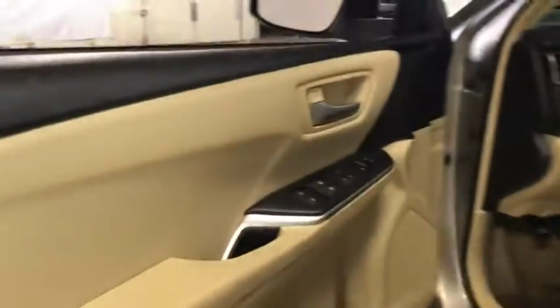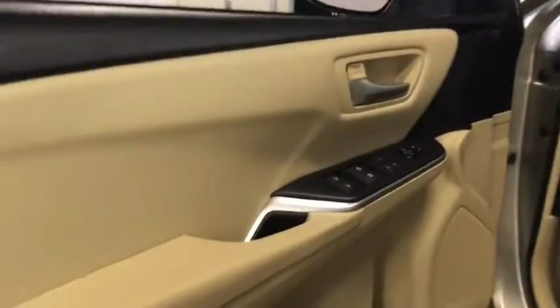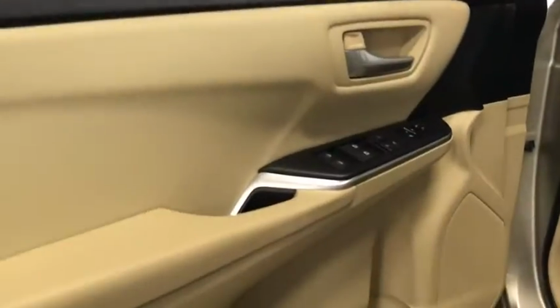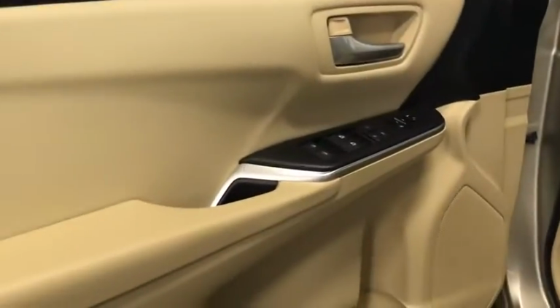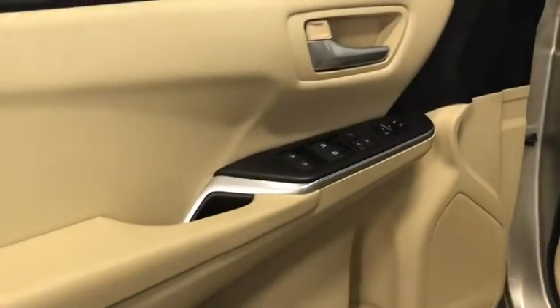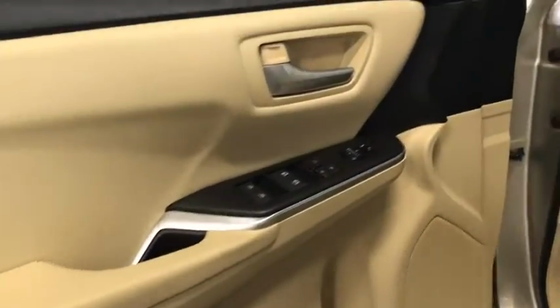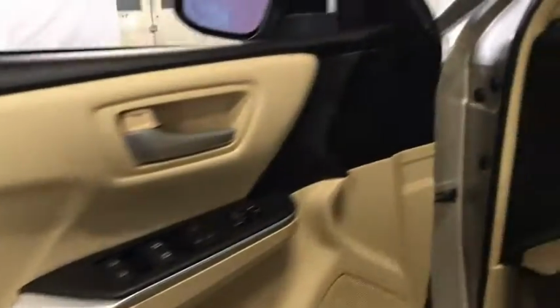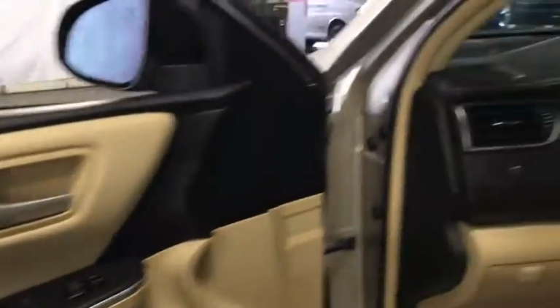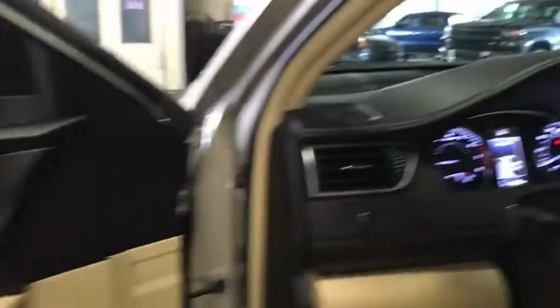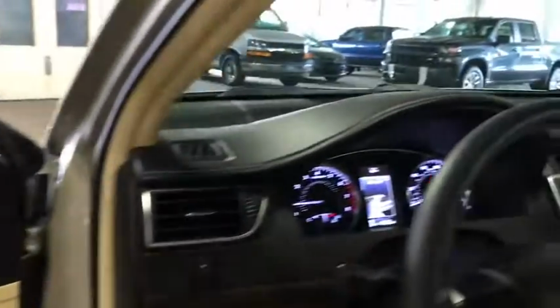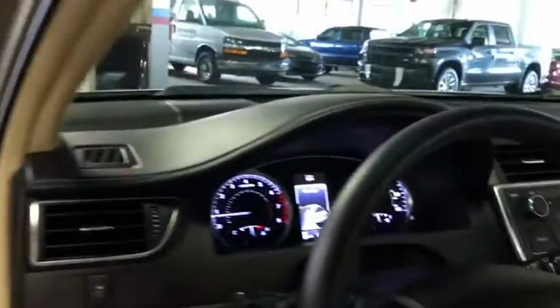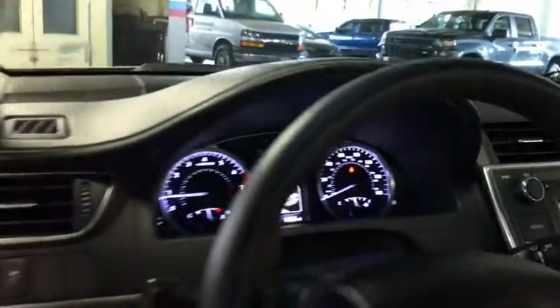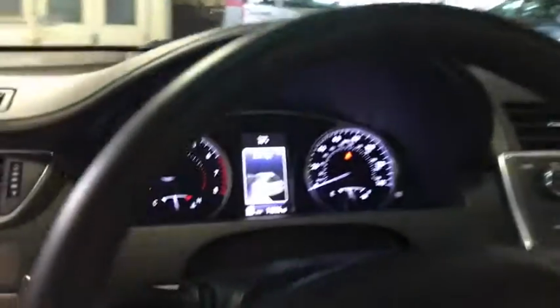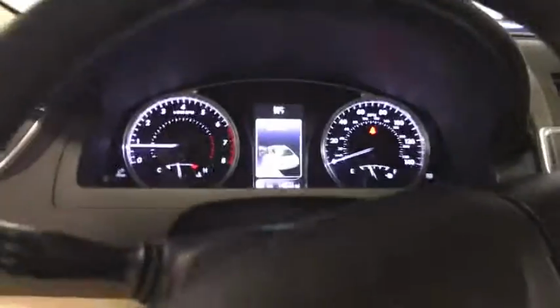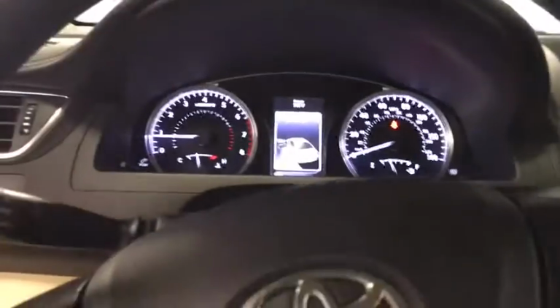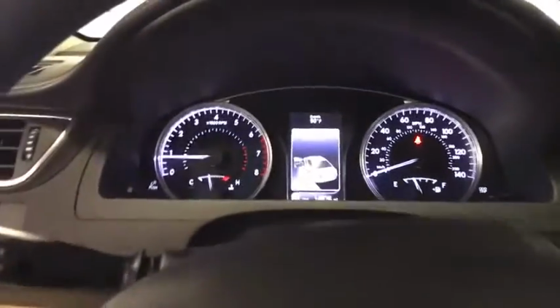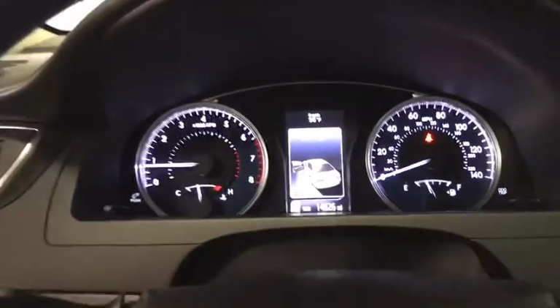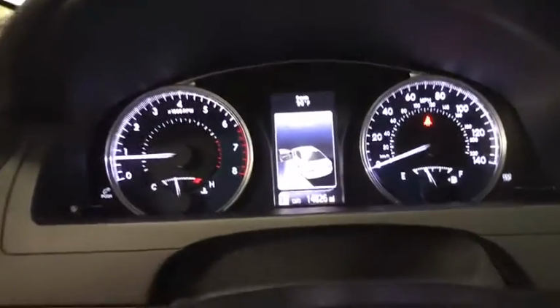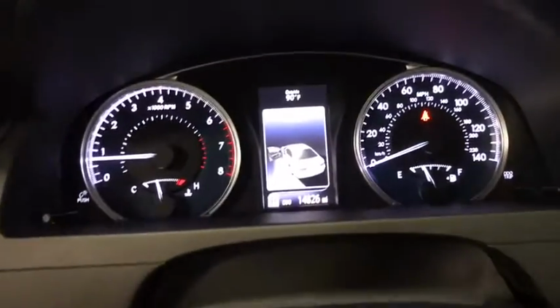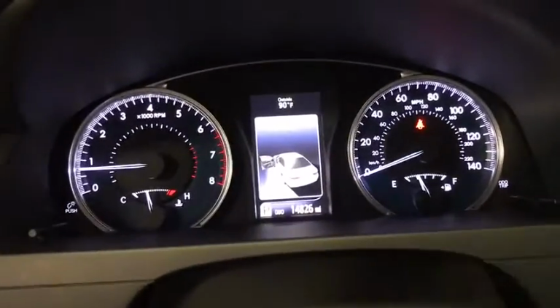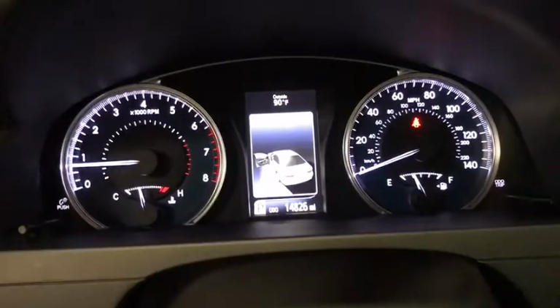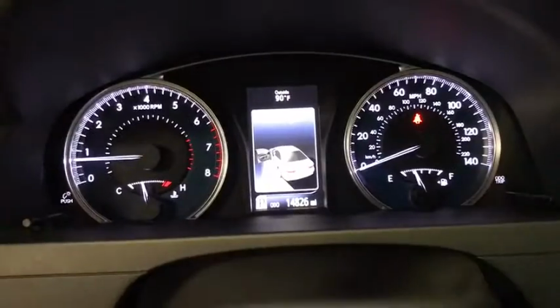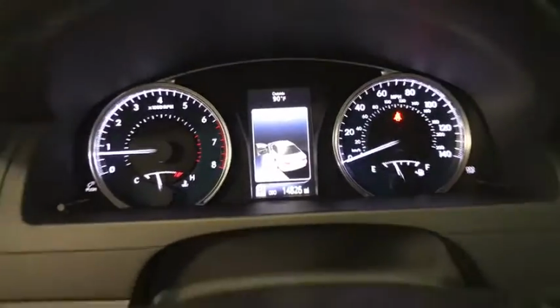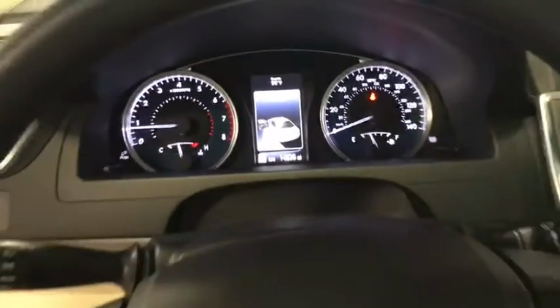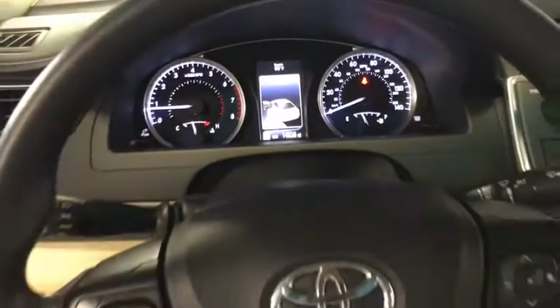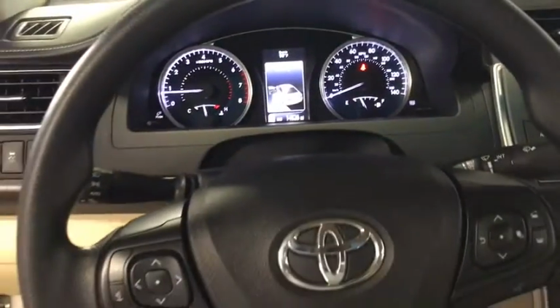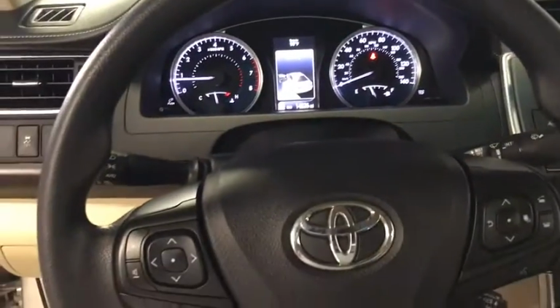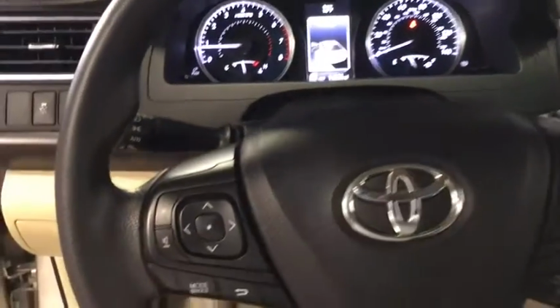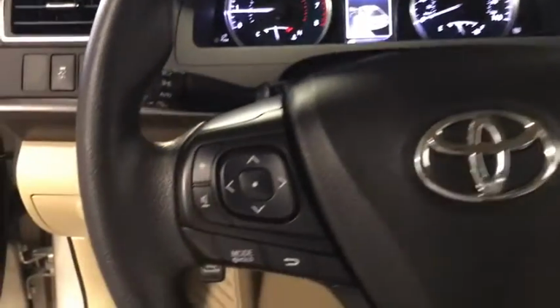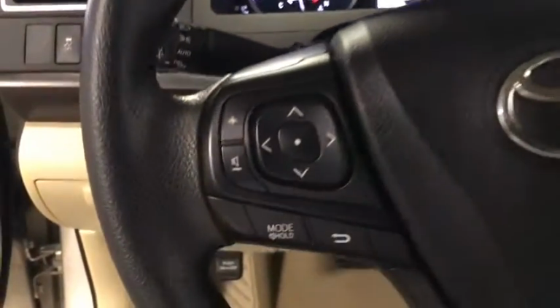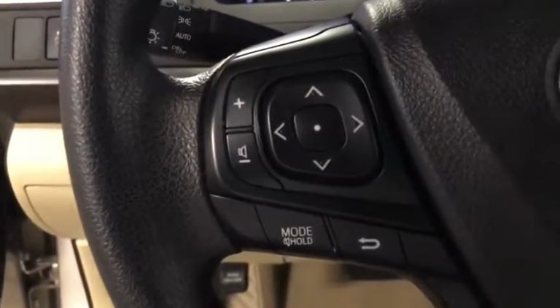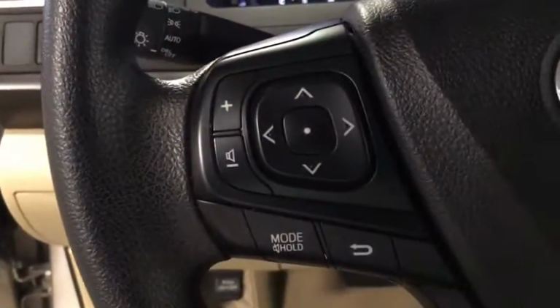This vehicle has less than 15,000 miles. Here are some of this vehicle's great options: traction control, dual airbags, power steering.